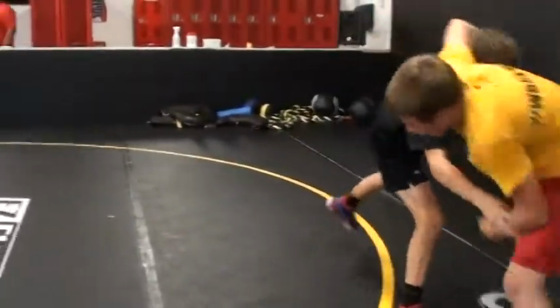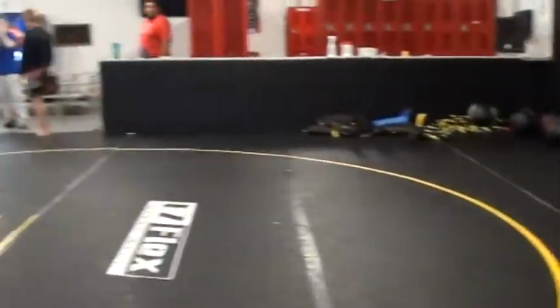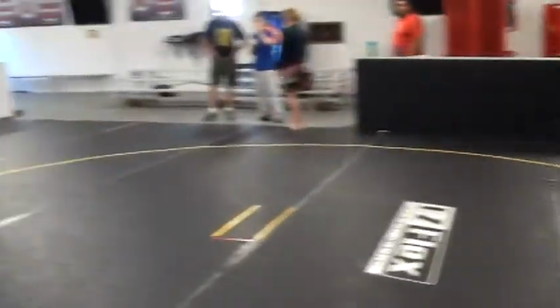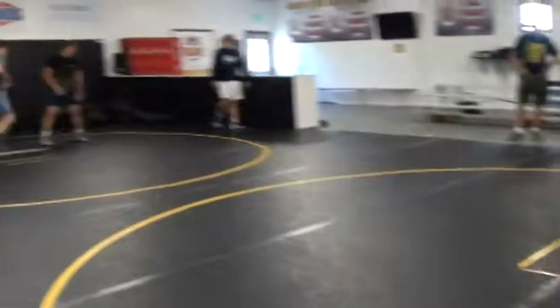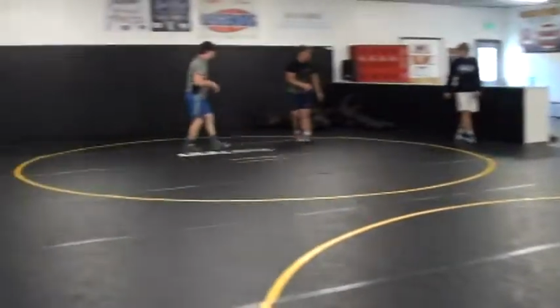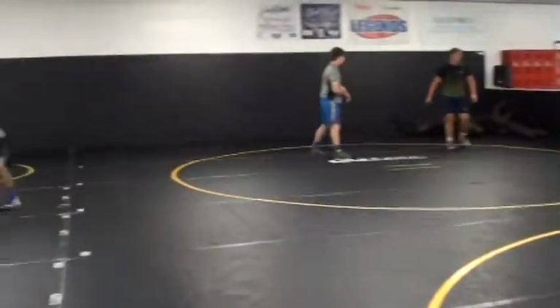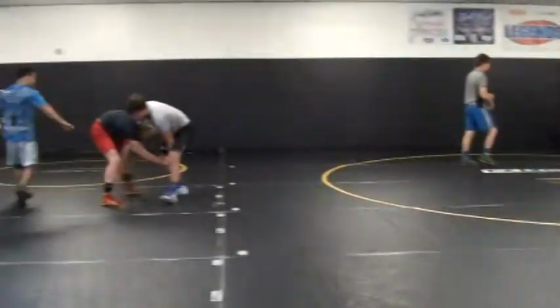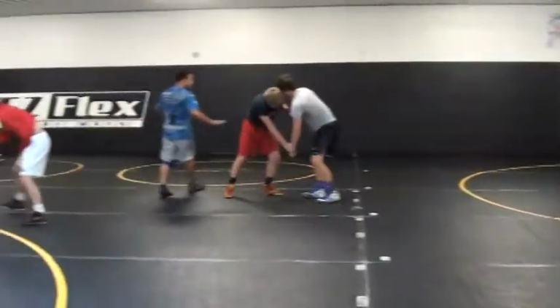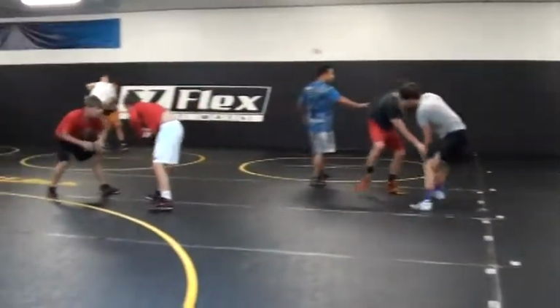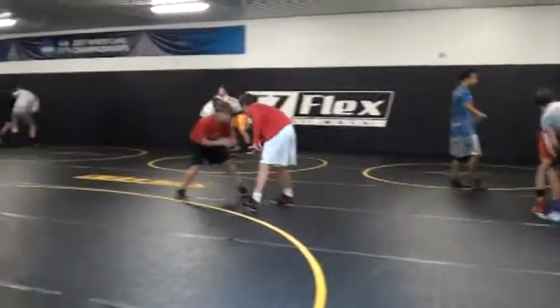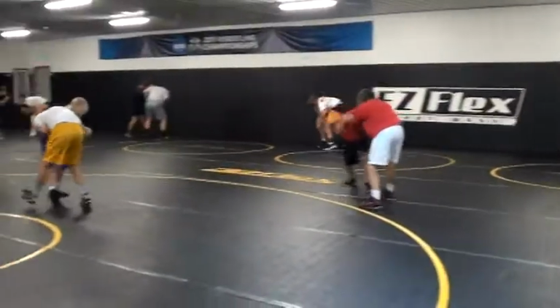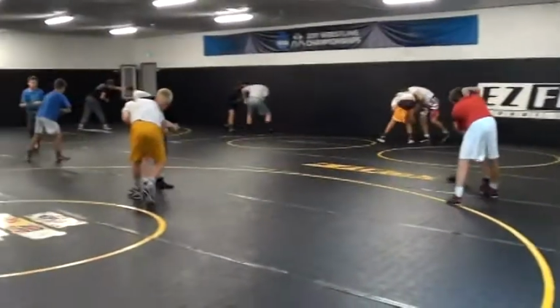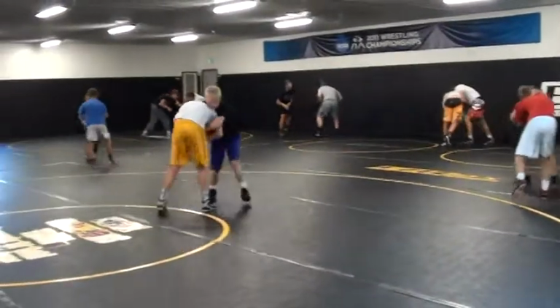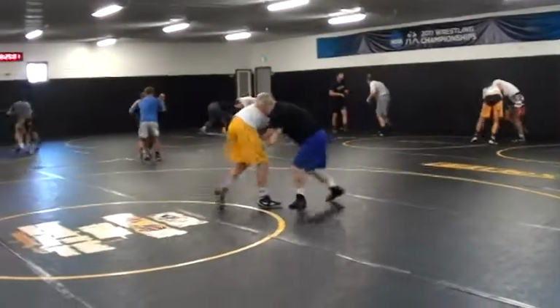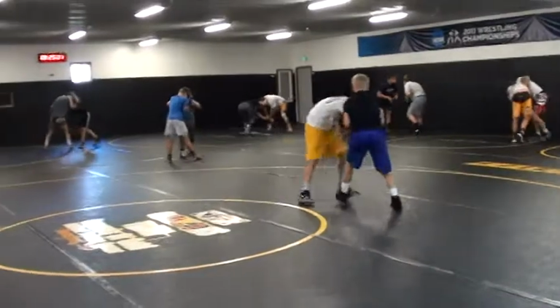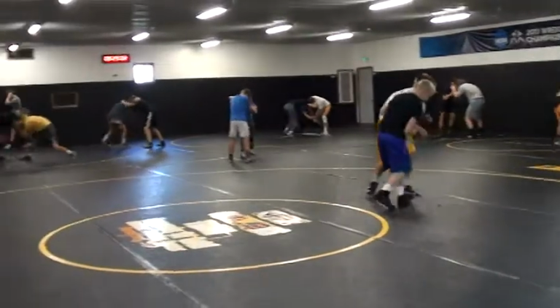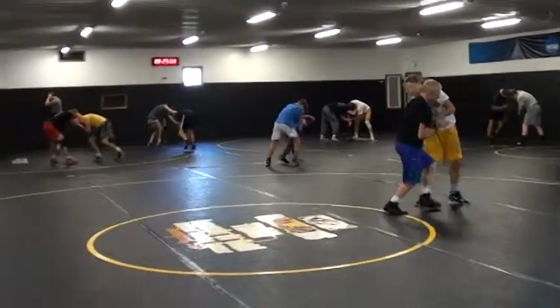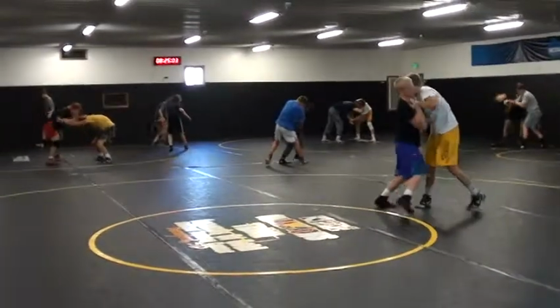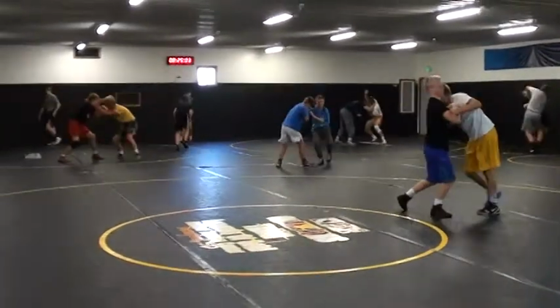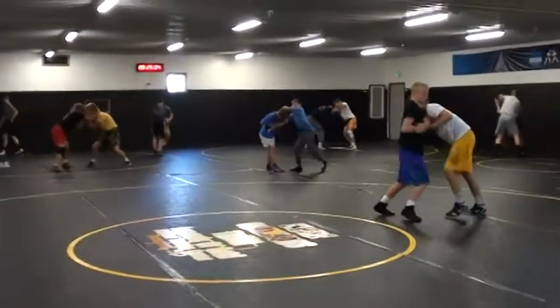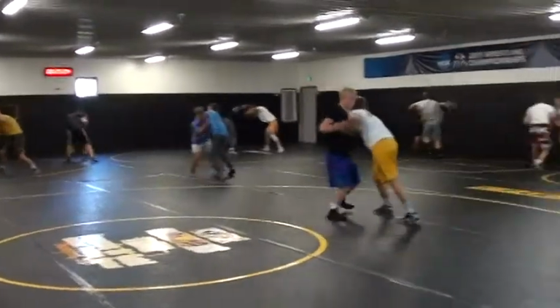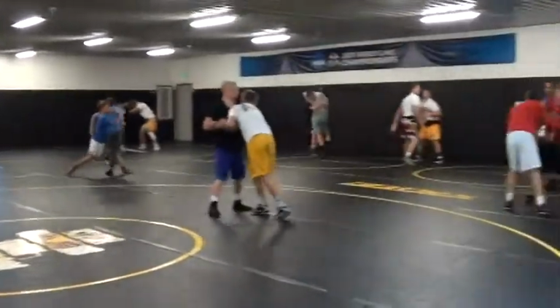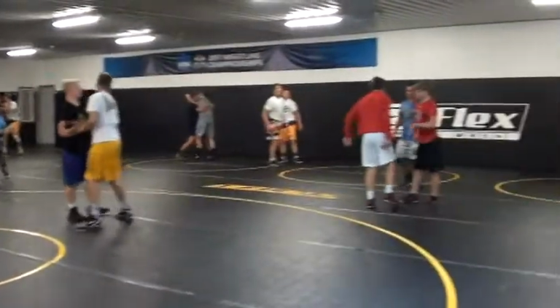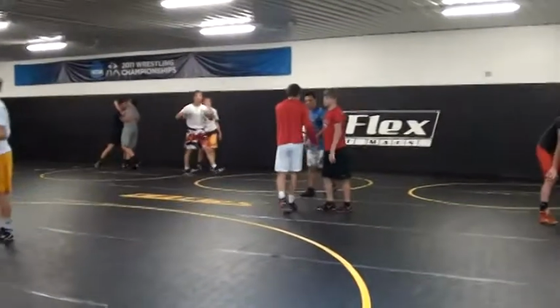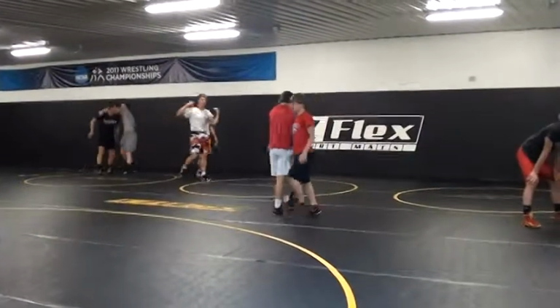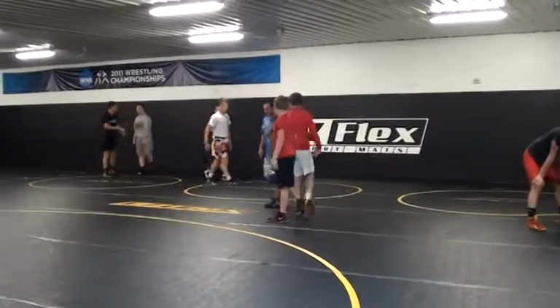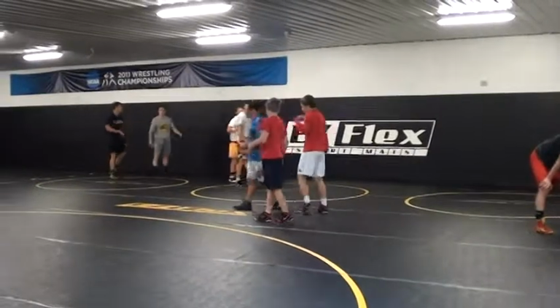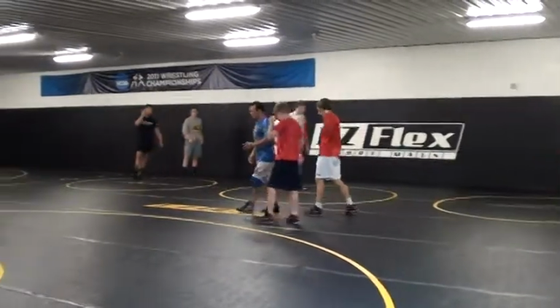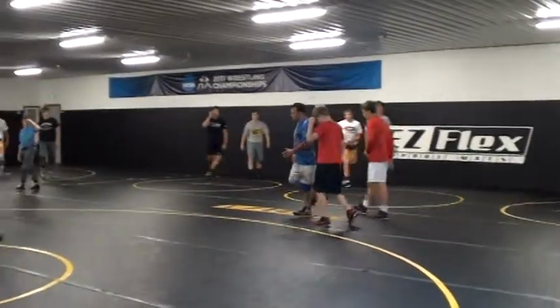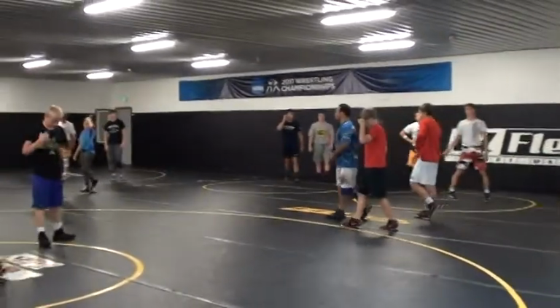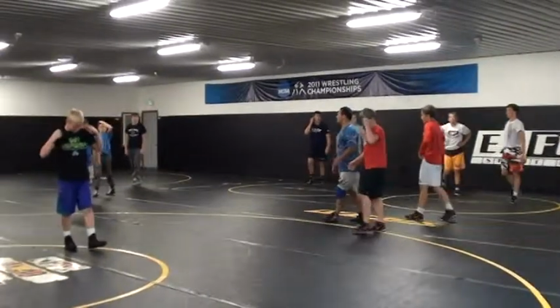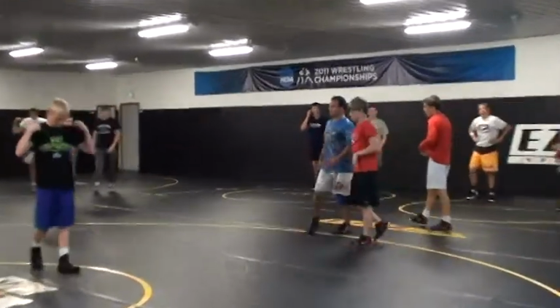Got a little bit extra. Time. Okay, look over here.